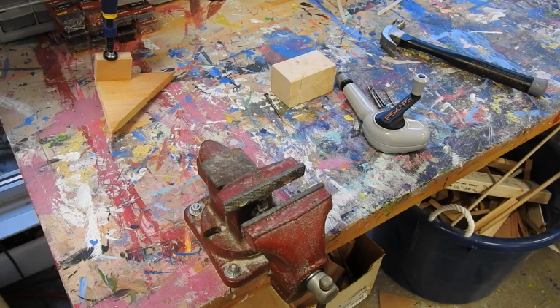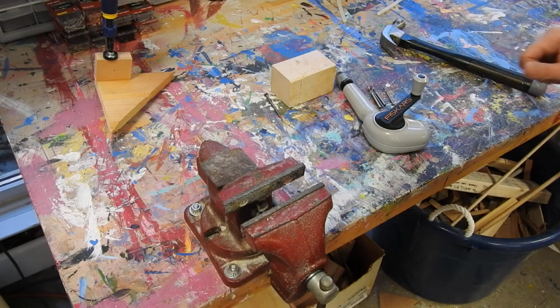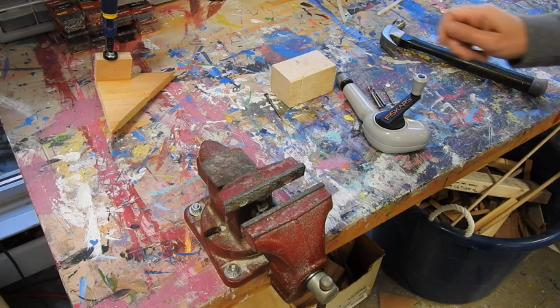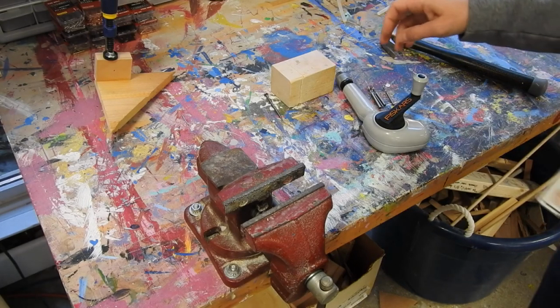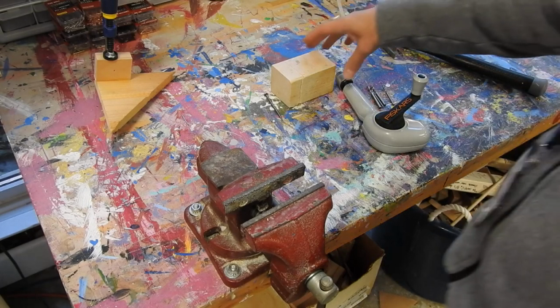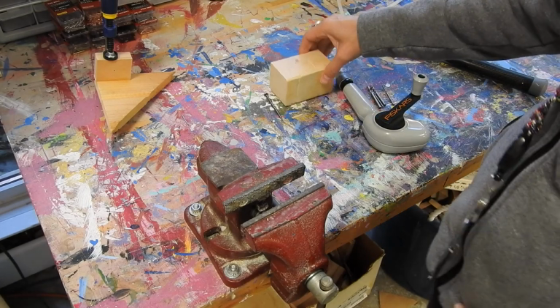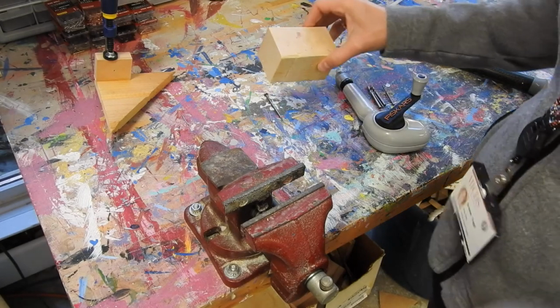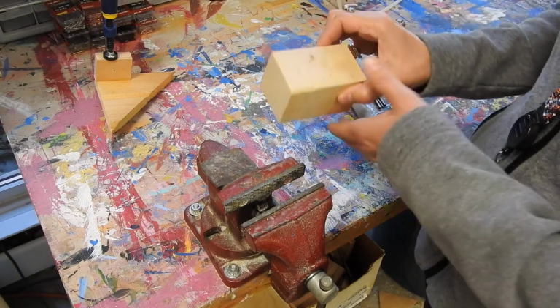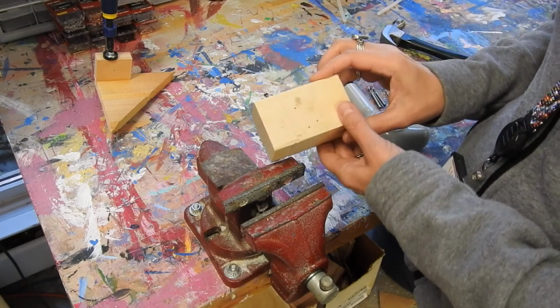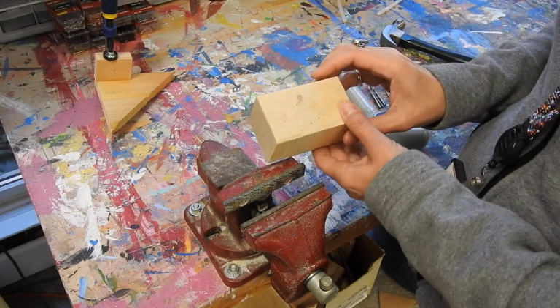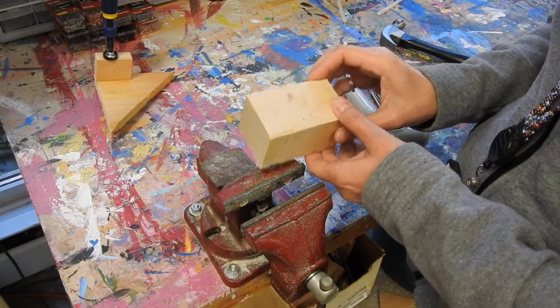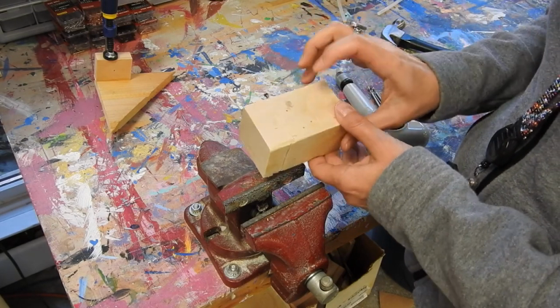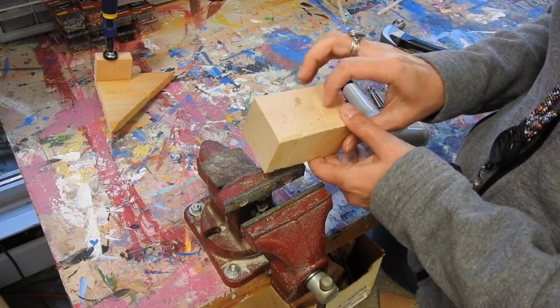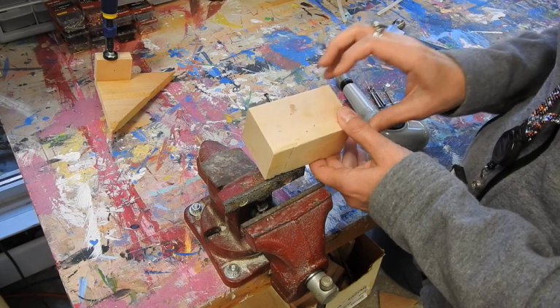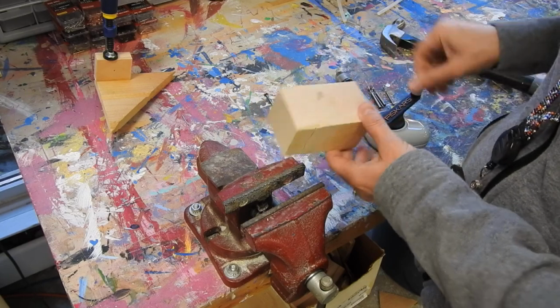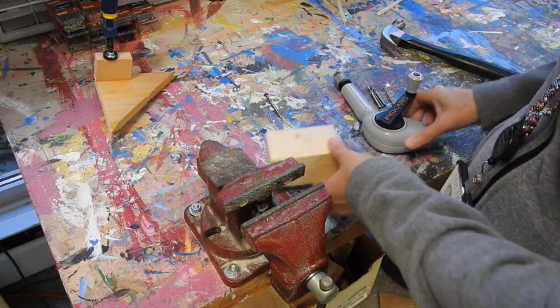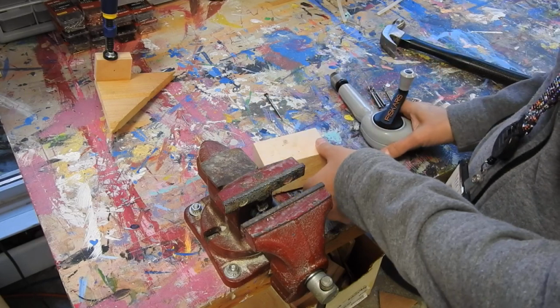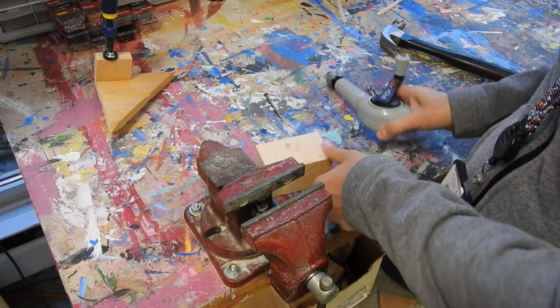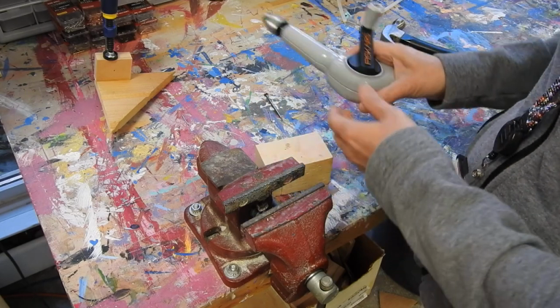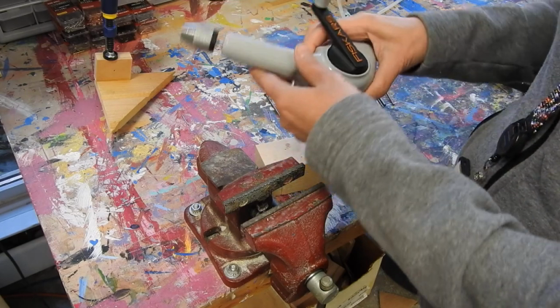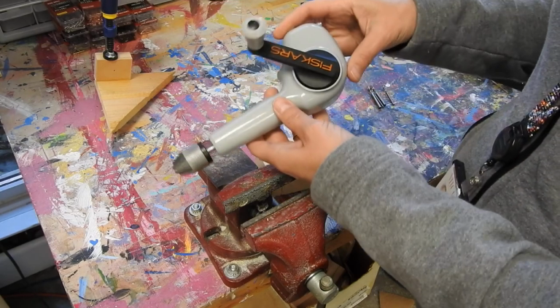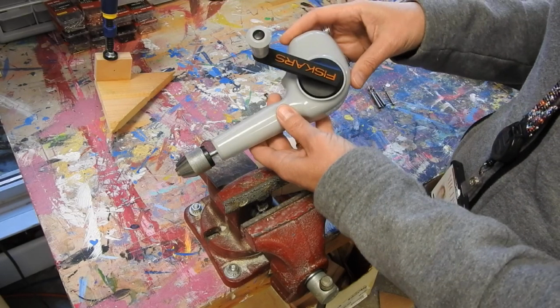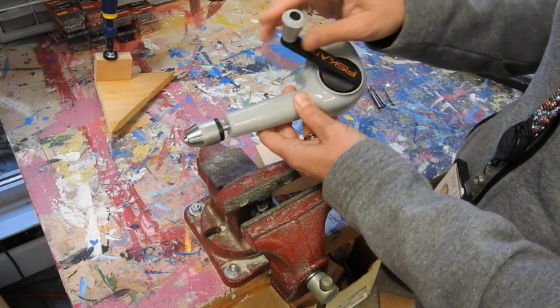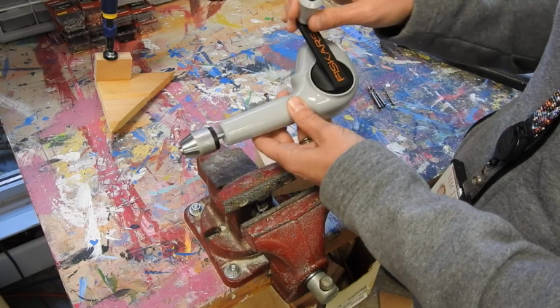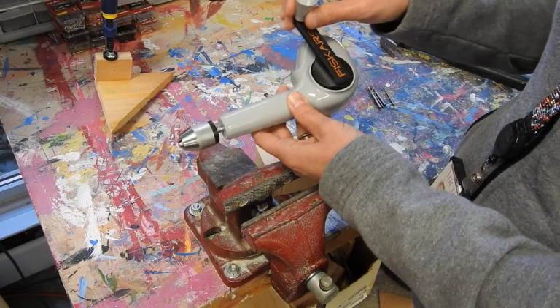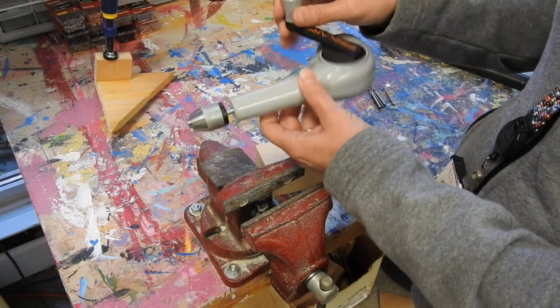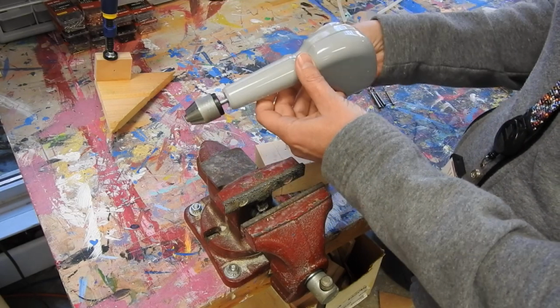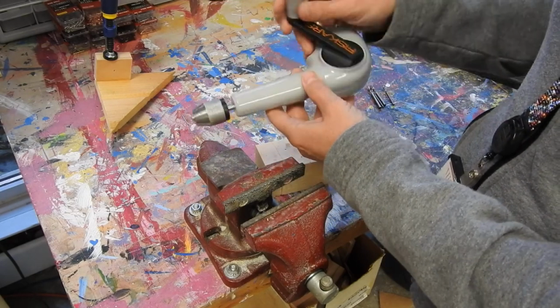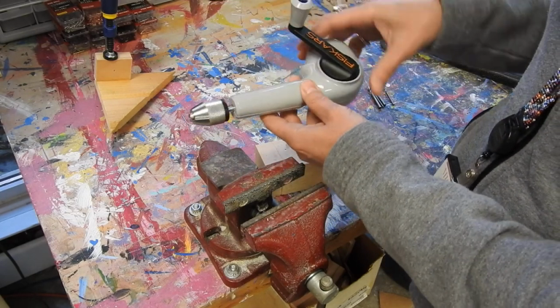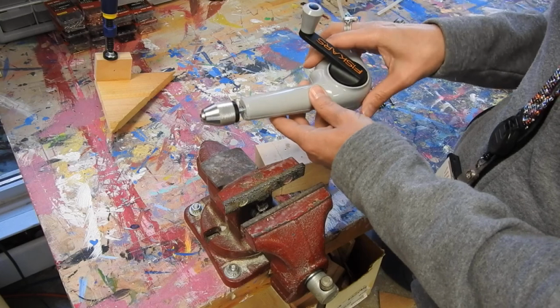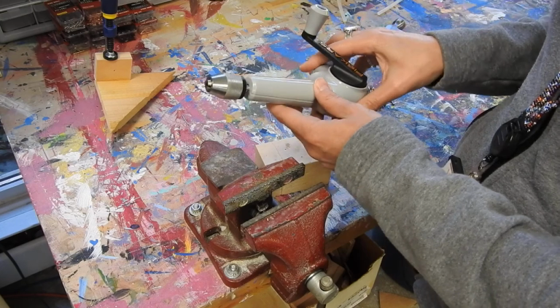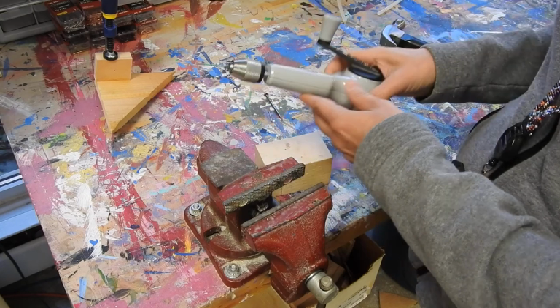If you decide that you want to drill a hole before you nail, you're going to have to use a drill. We have two different kinds of drills: we have the hand drill, like this, and we also have the electric drill.